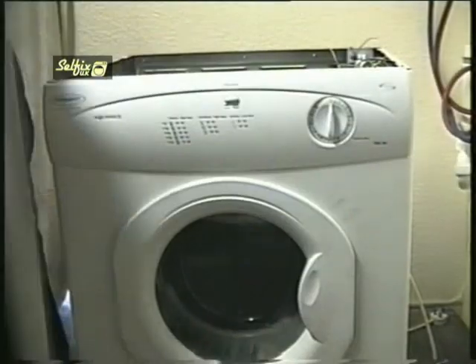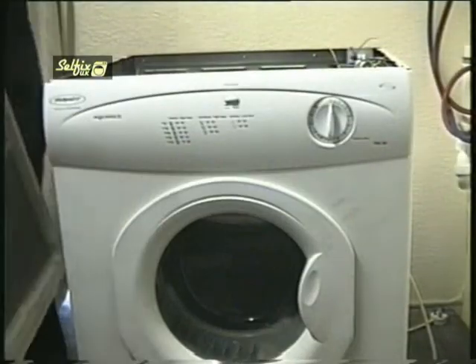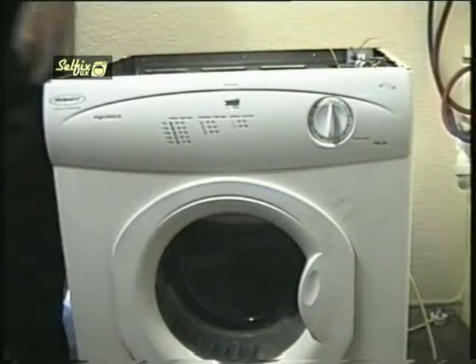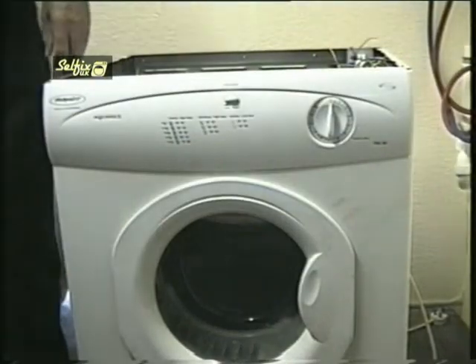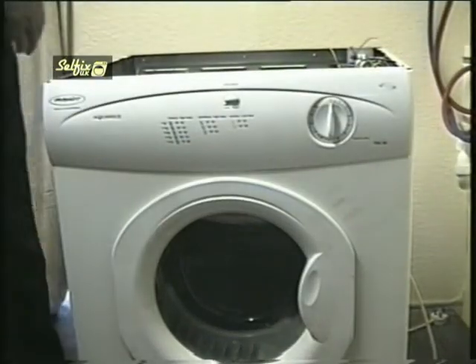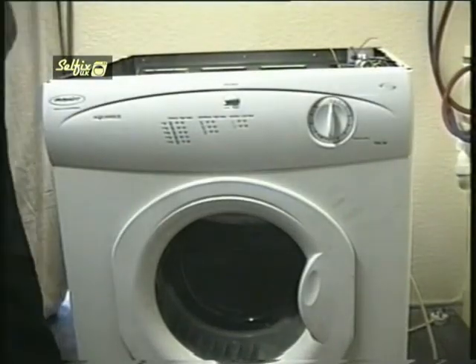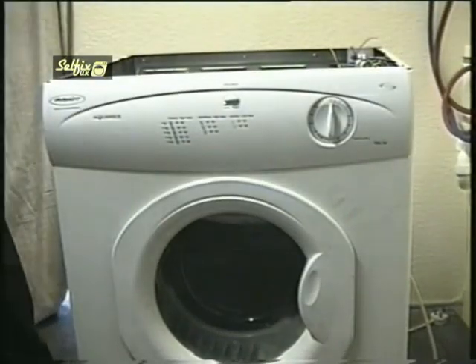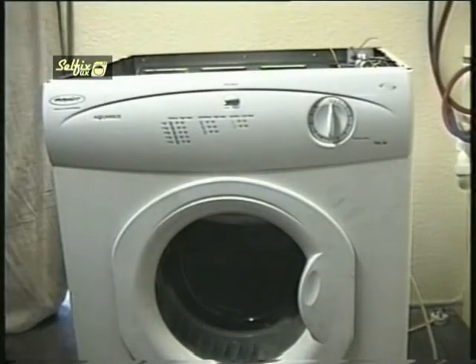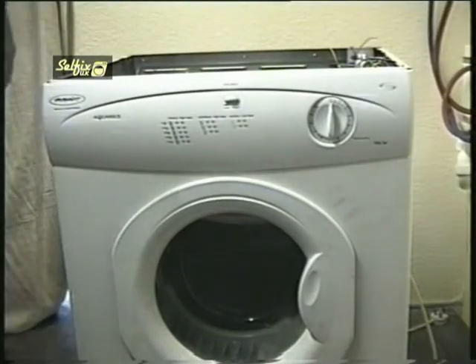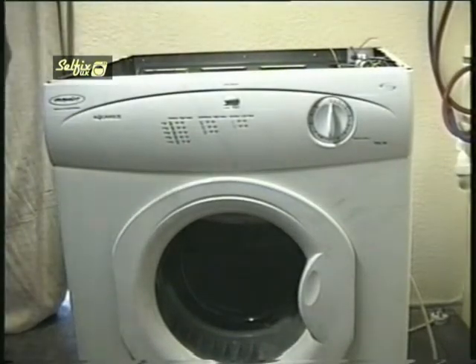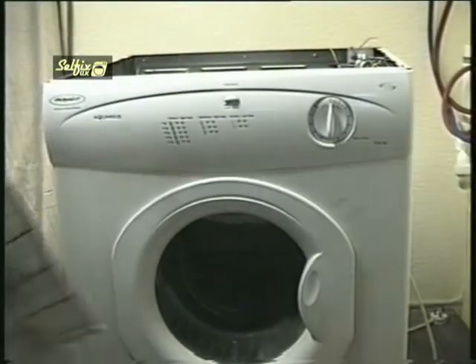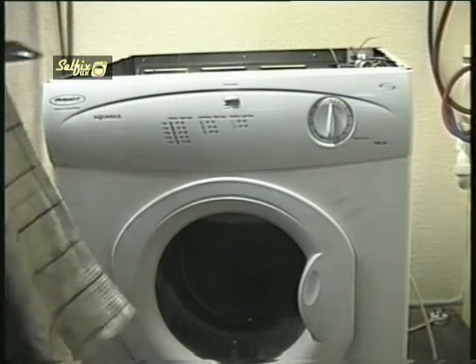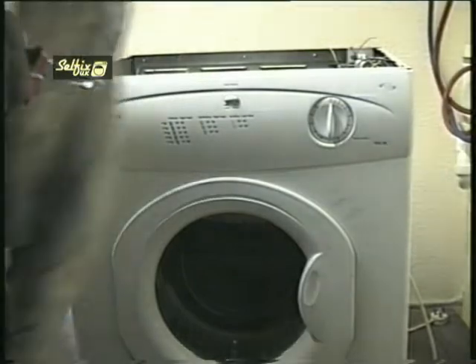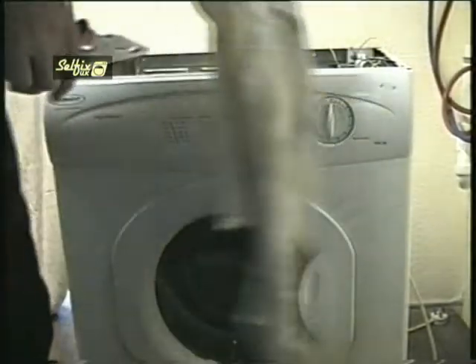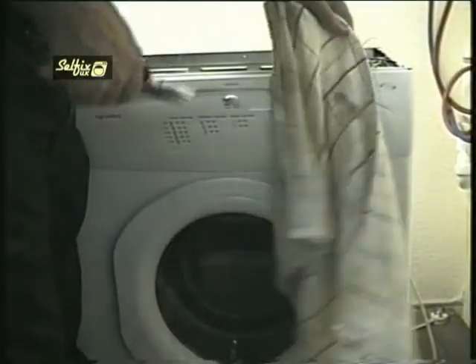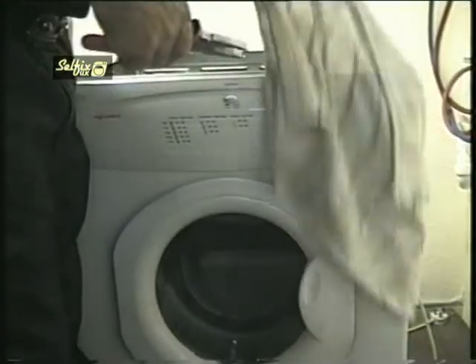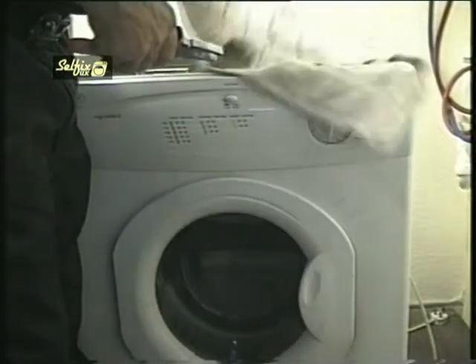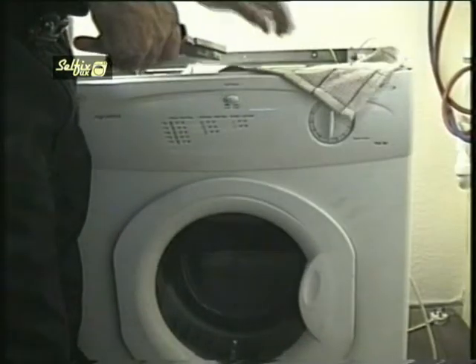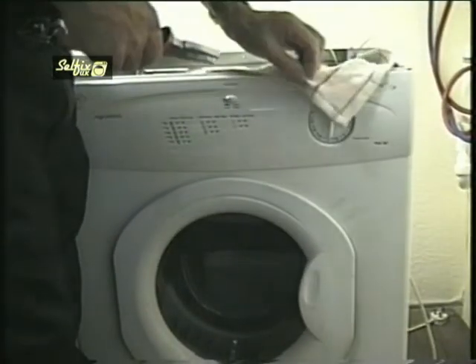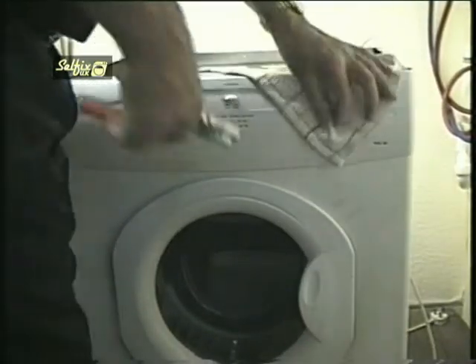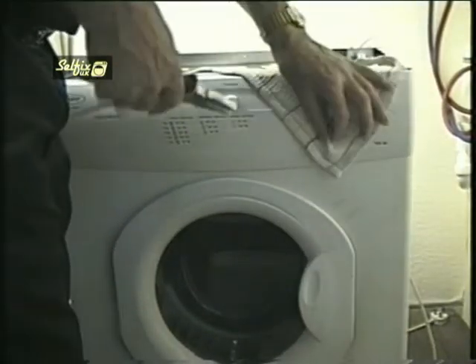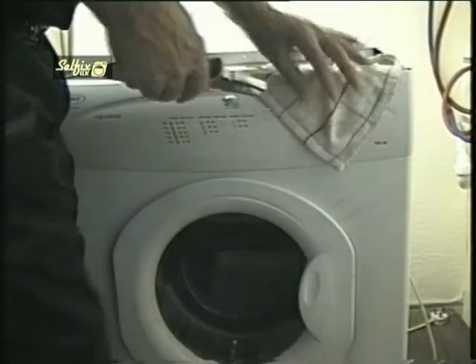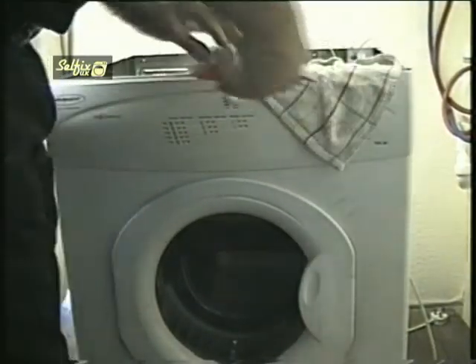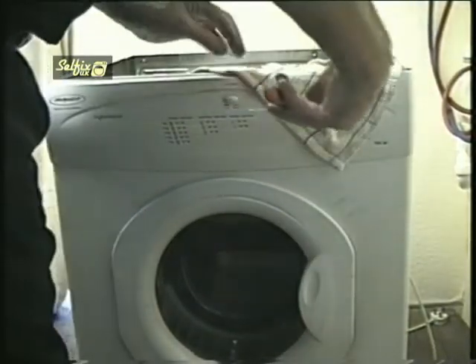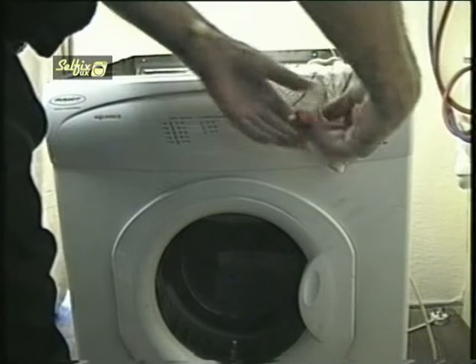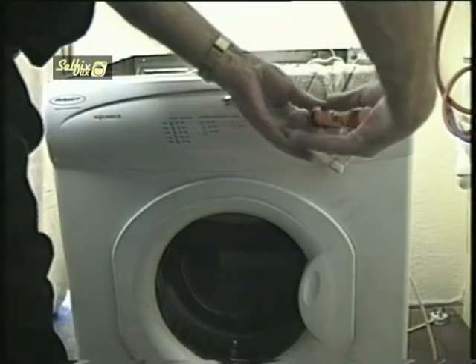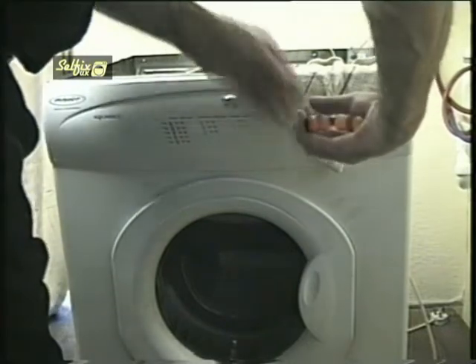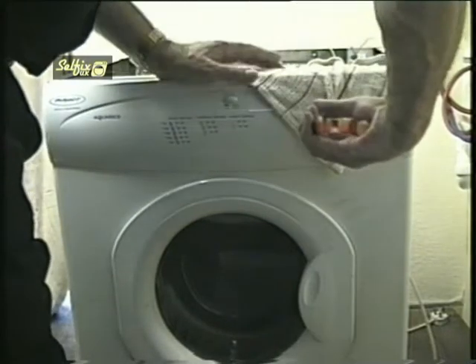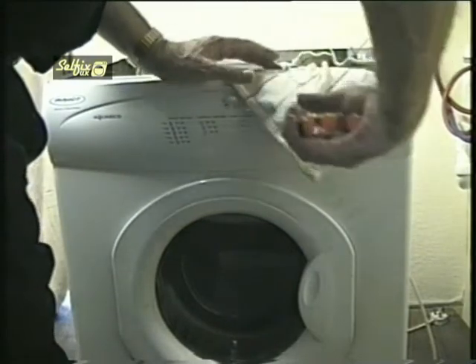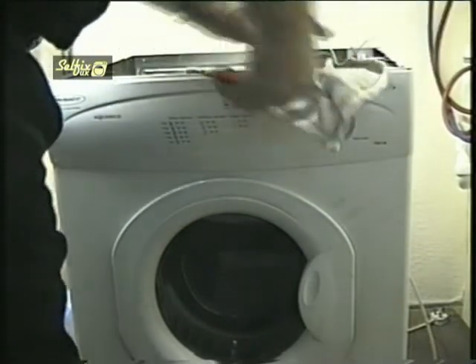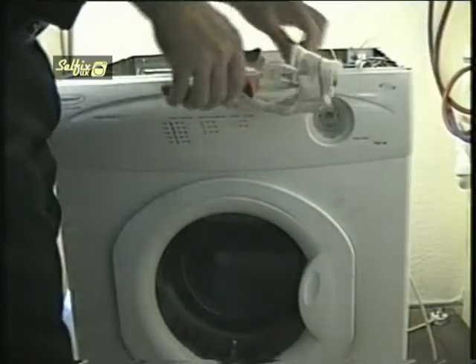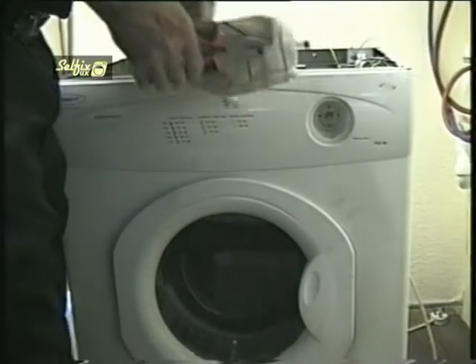The next part to come off is the fascia panel, but first you'll need to remove the timer knob. To prevent scratching it, drape an old towel over the front of the machine and grip the knob with a pair of pliers — this way it will come off relatively easily.